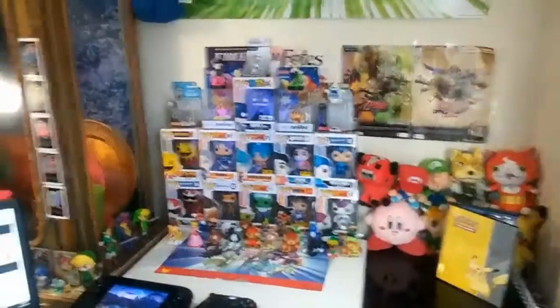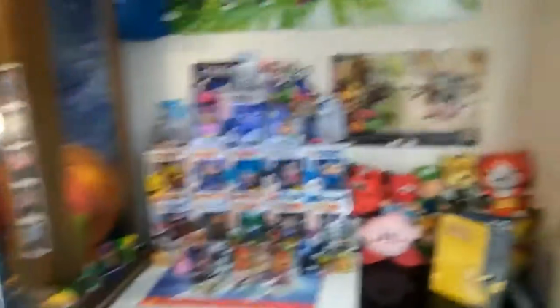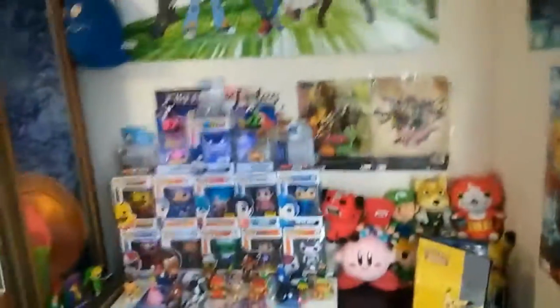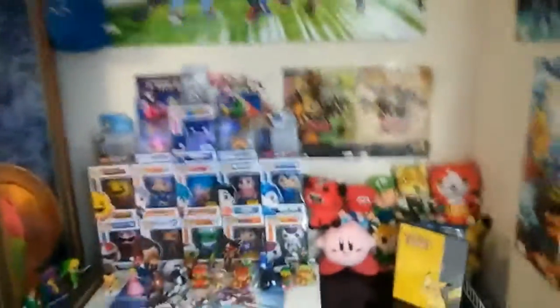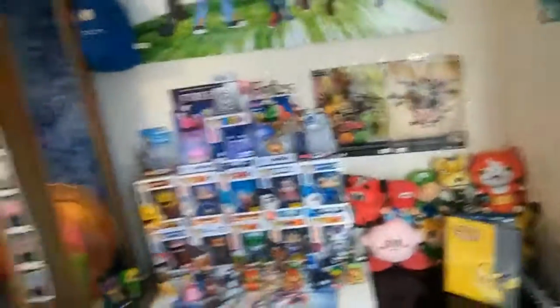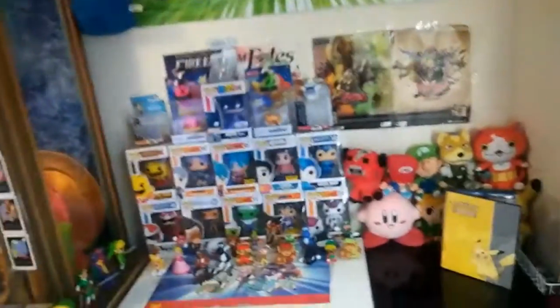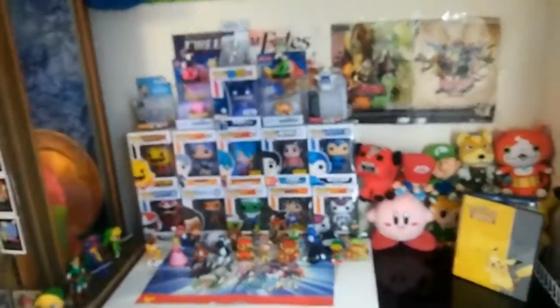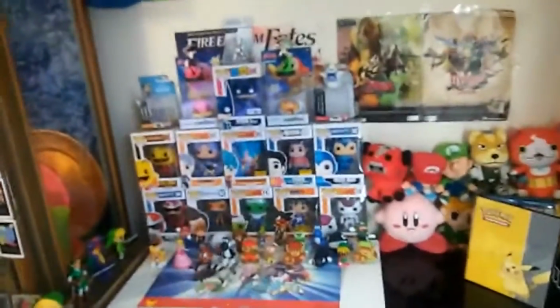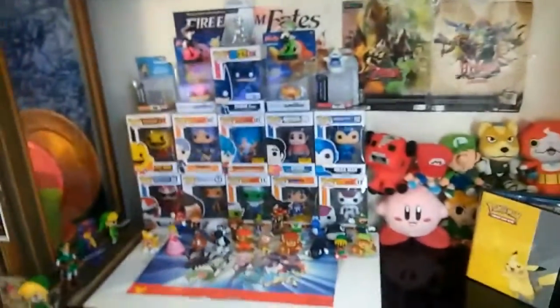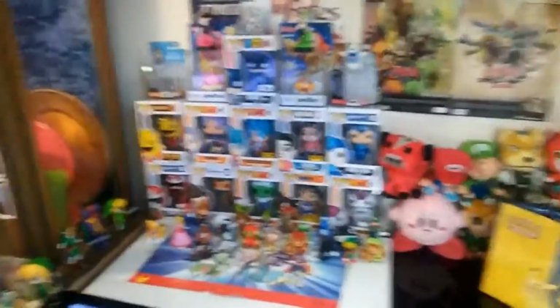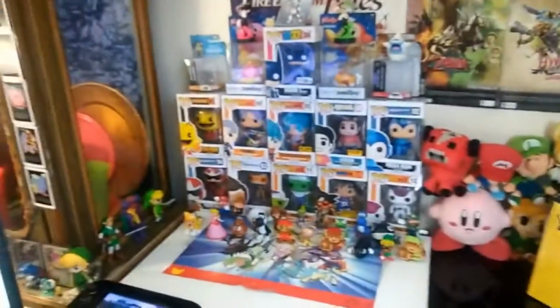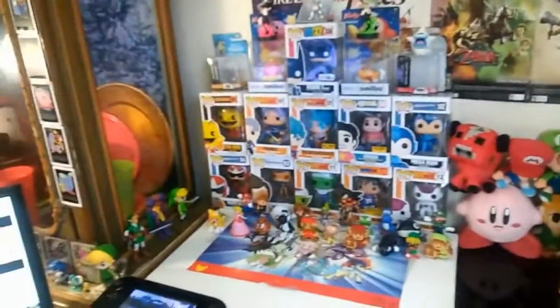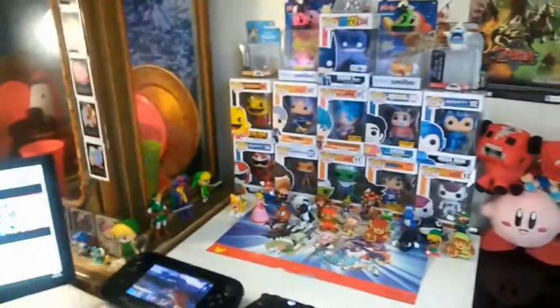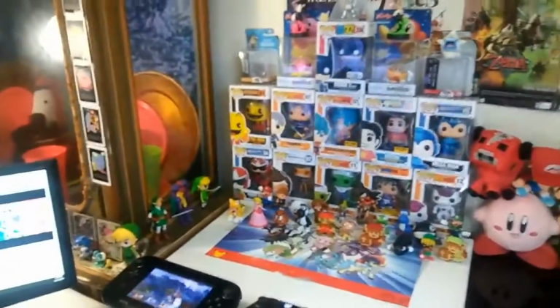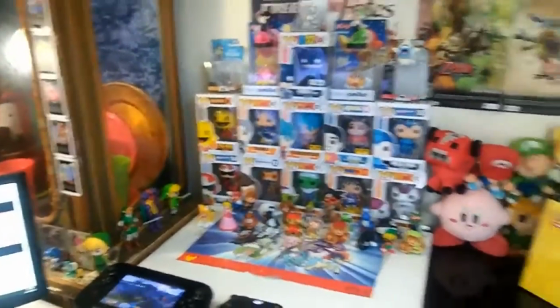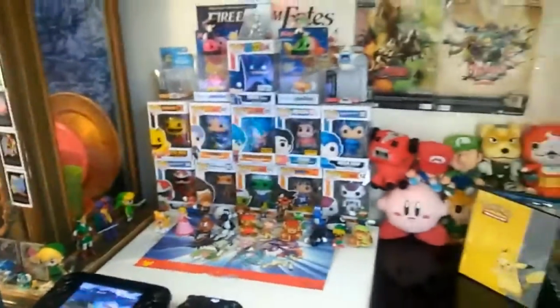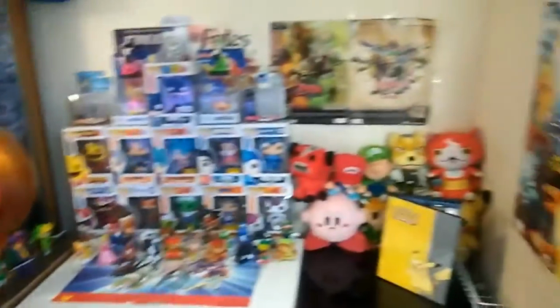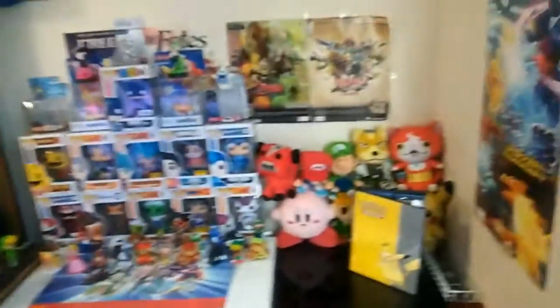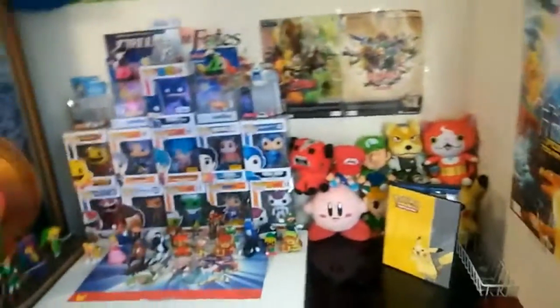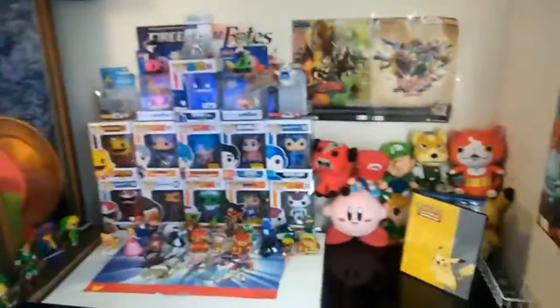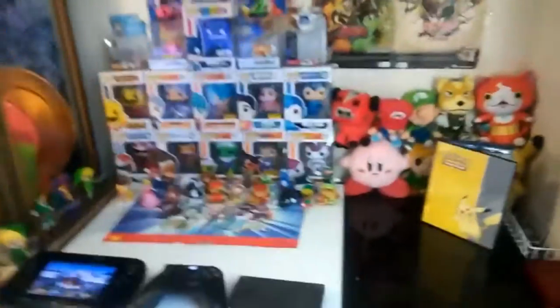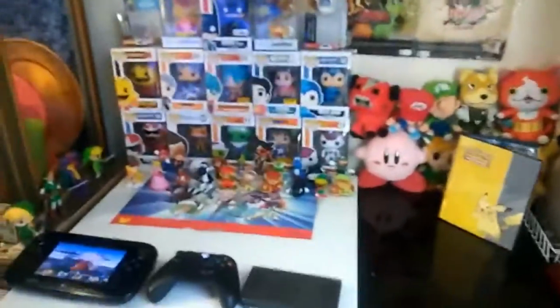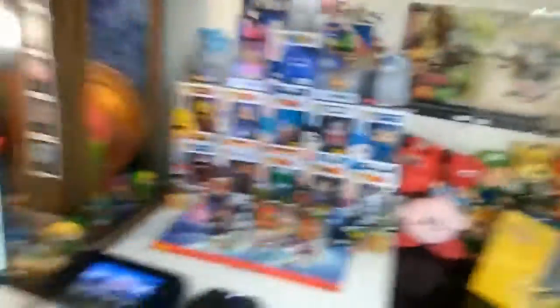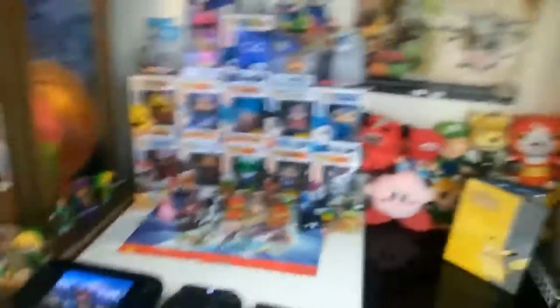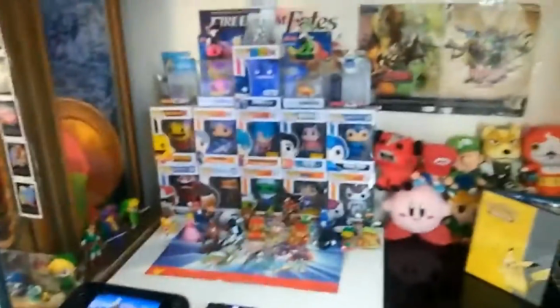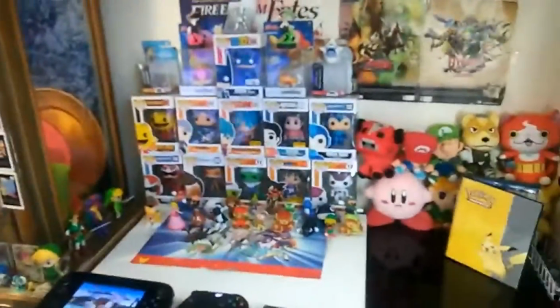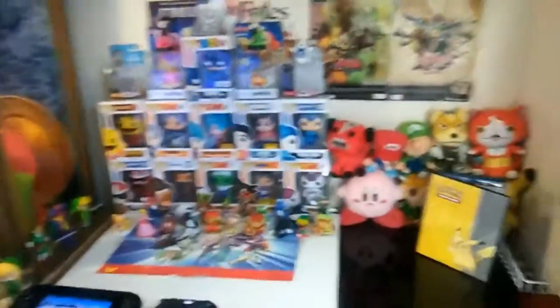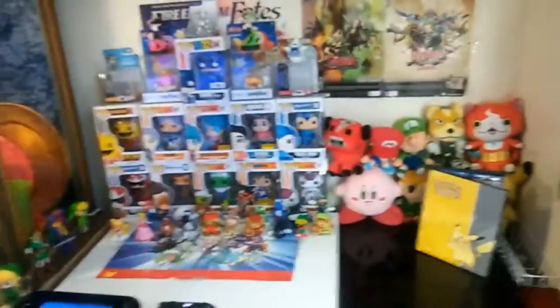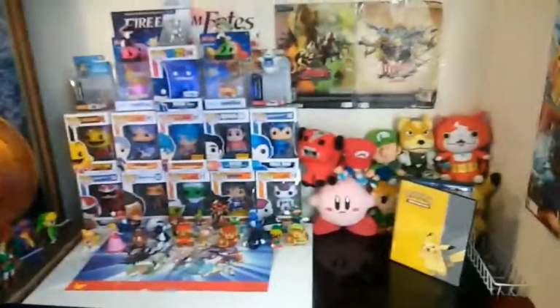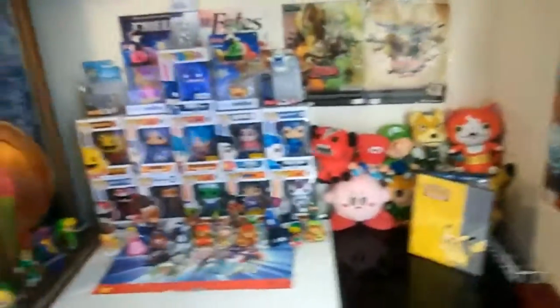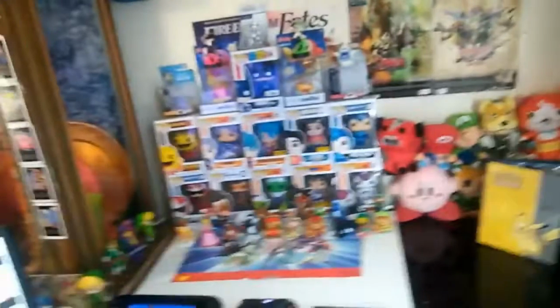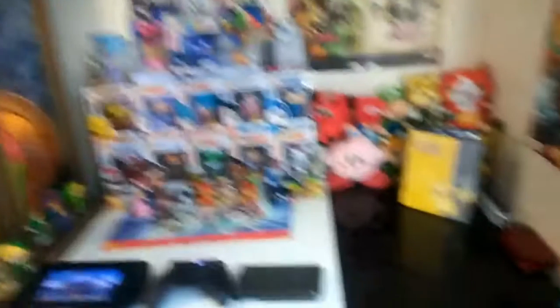All right guys, that is basically my setup! If you enjoyed this video, can we get 15 likes? Leave a like, subscribe, and peace - stay awesome! Also, let me see your Nintendo setup - if you made a video about it, link it to me in the comment section below.